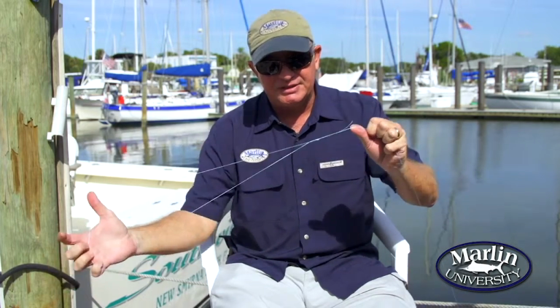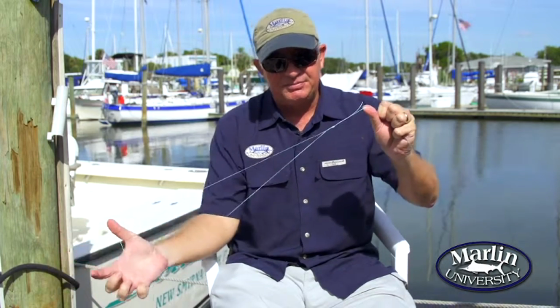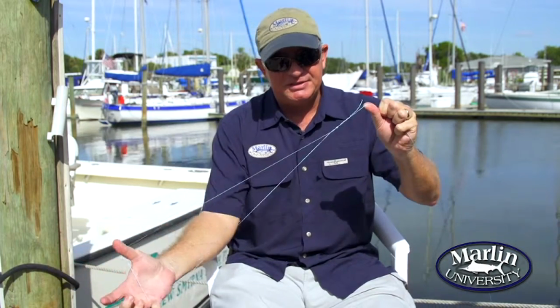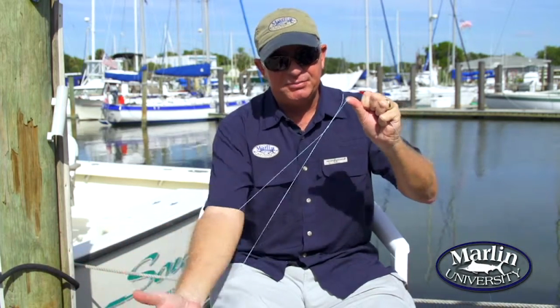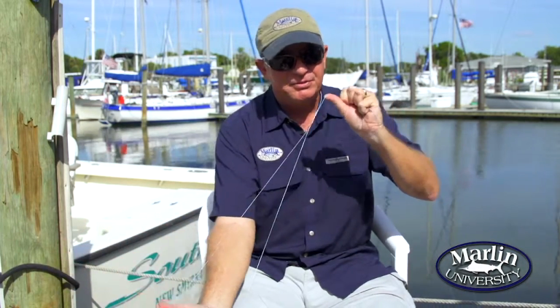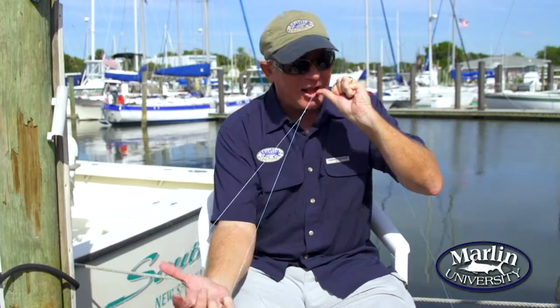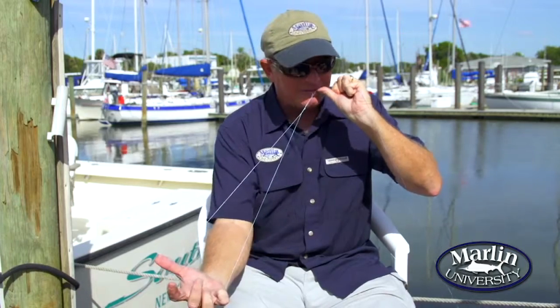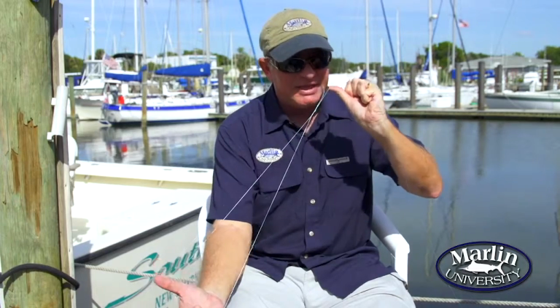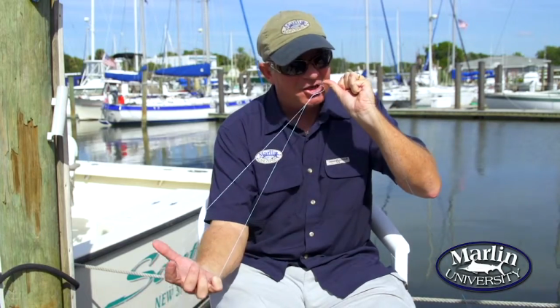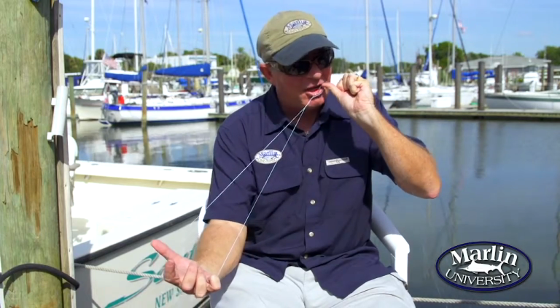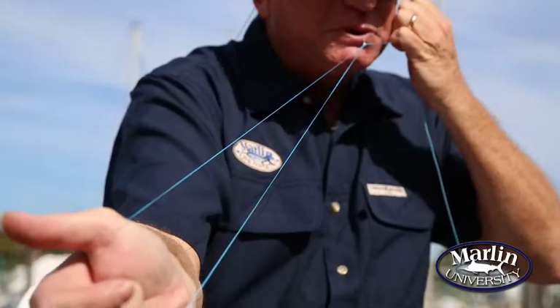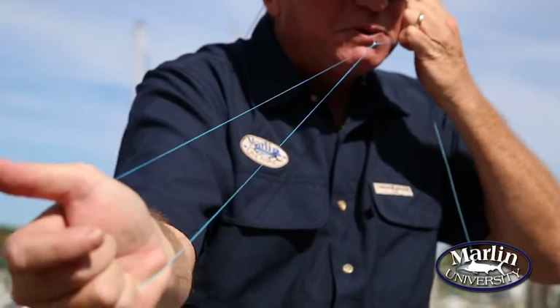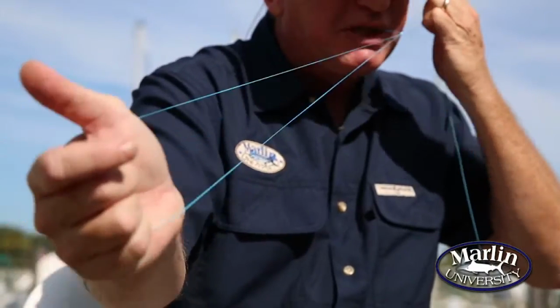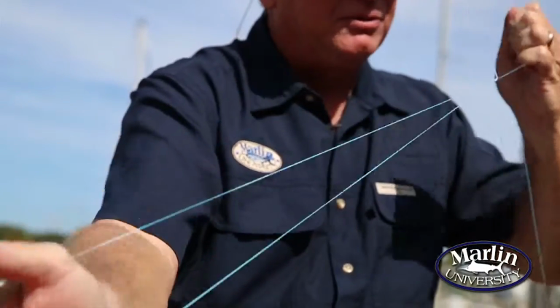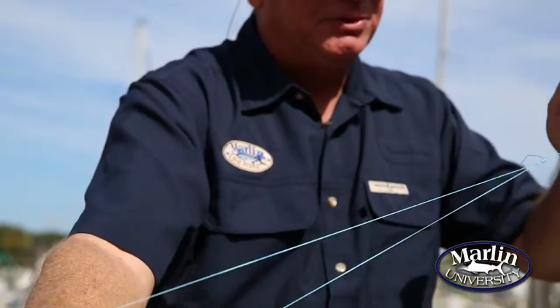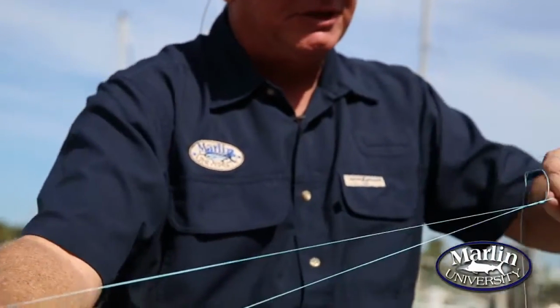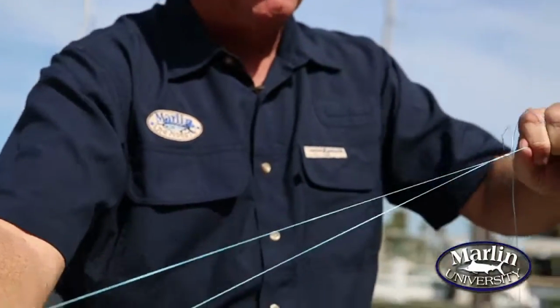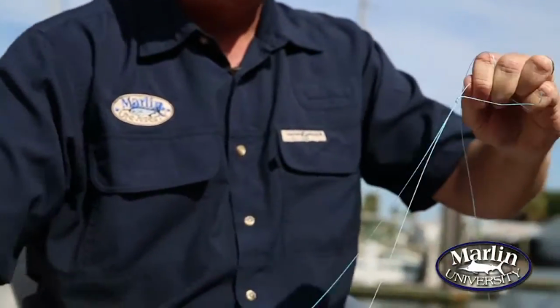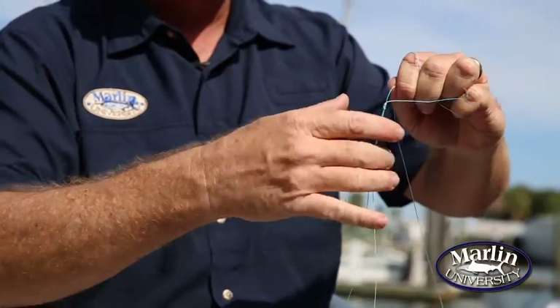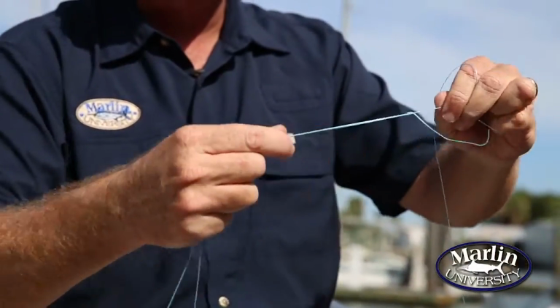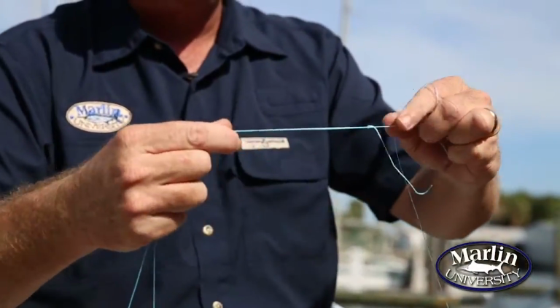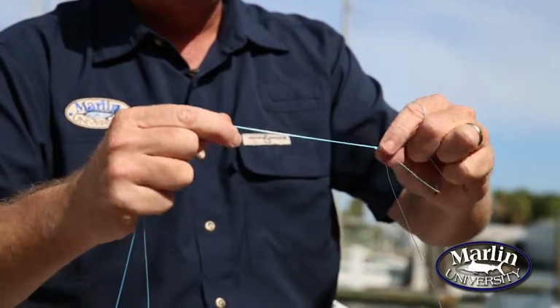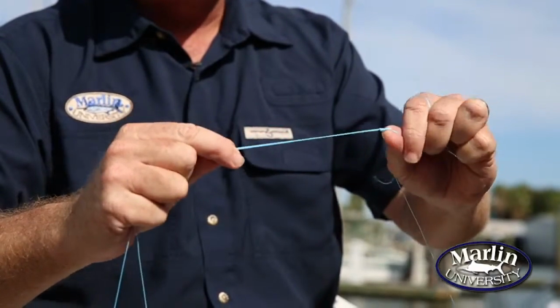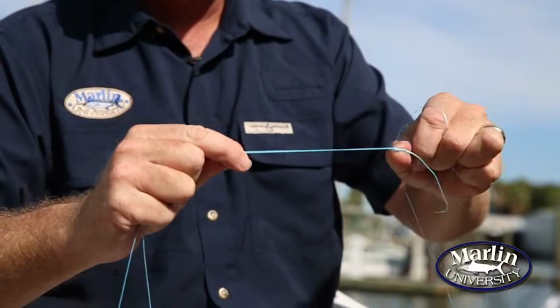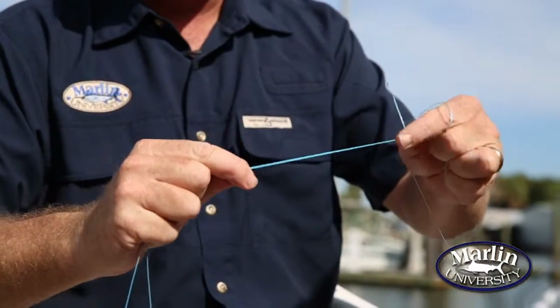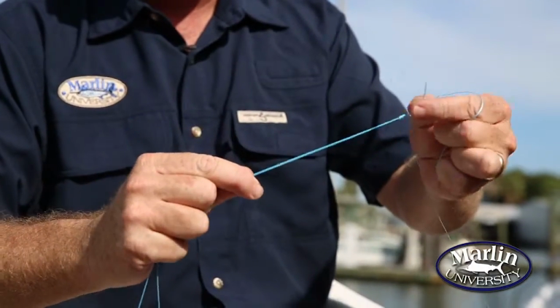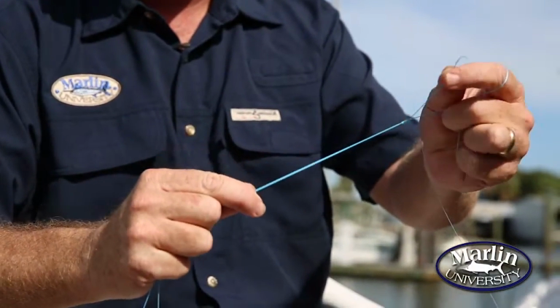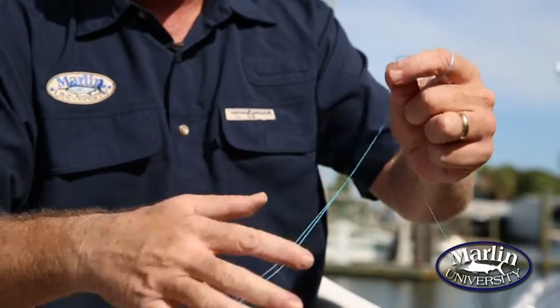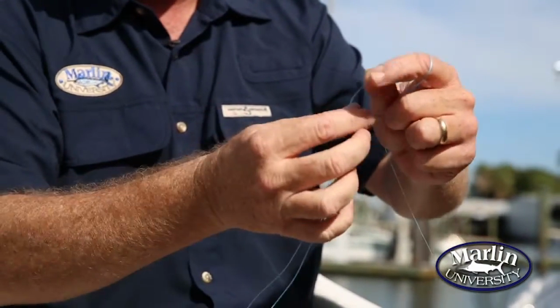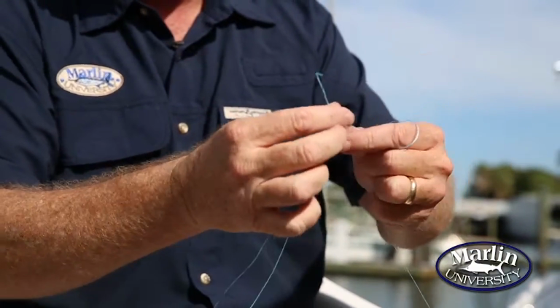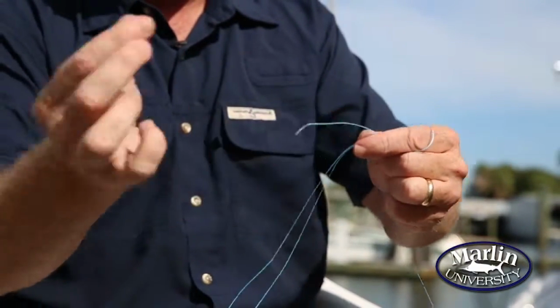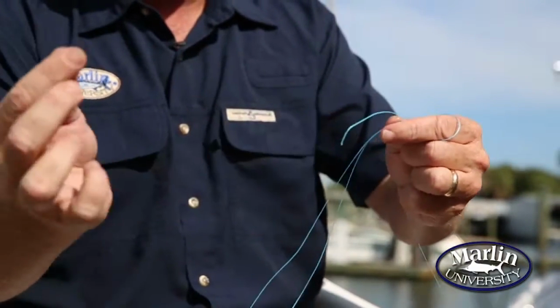You get these two pieces here and pull them, then take one tag in your mouth and give it a little pull and tug — that locks the knot down. Trim this little piece off and you're done.